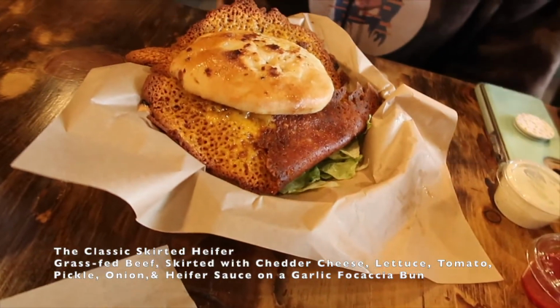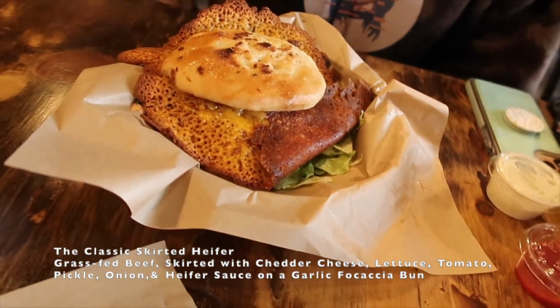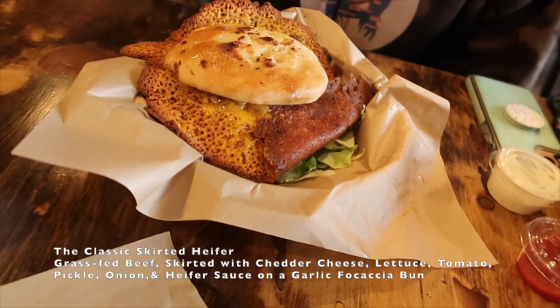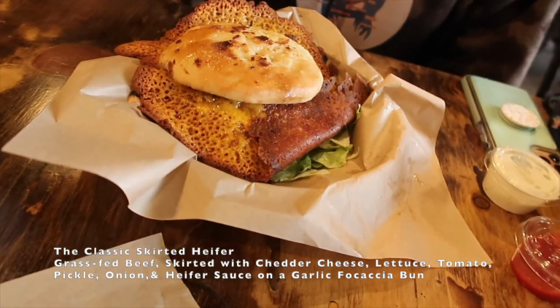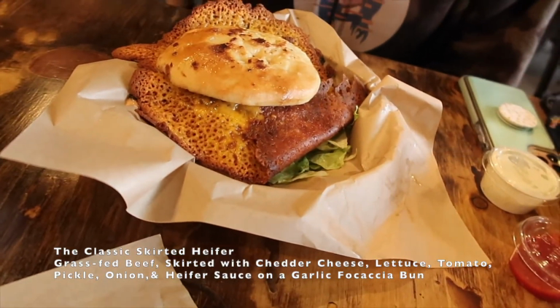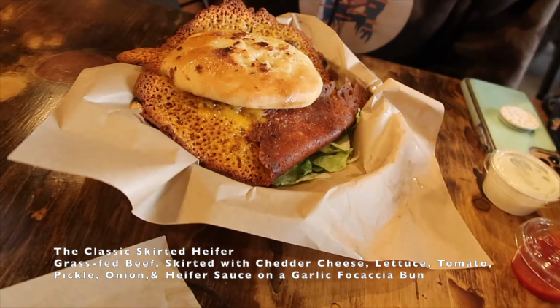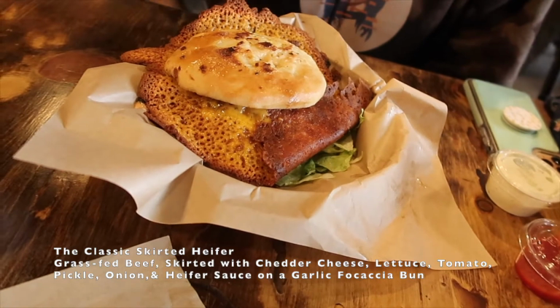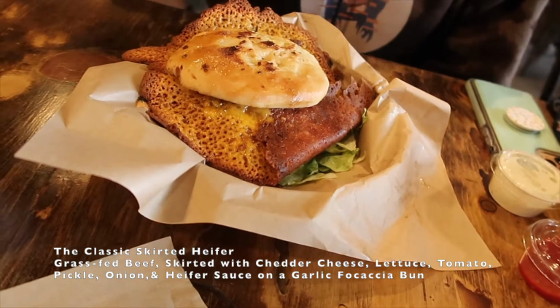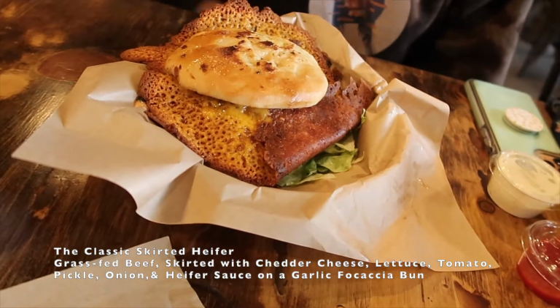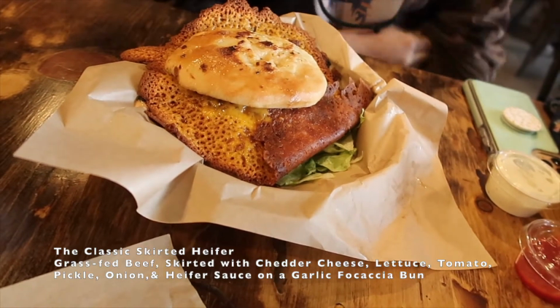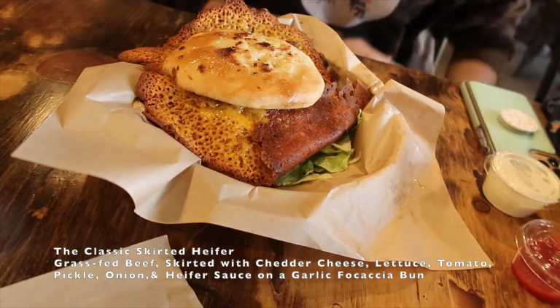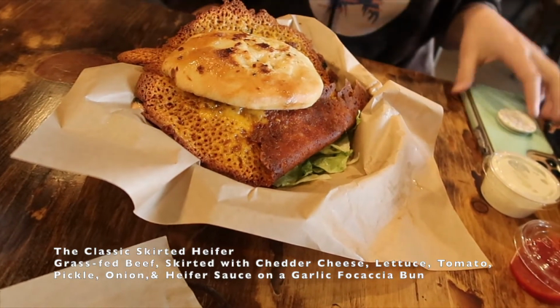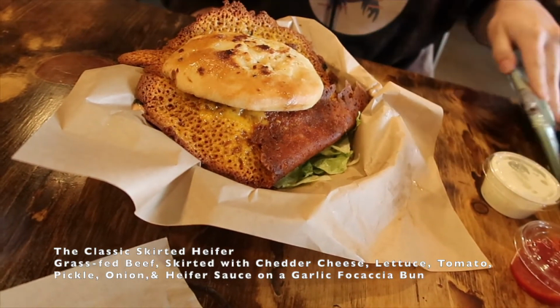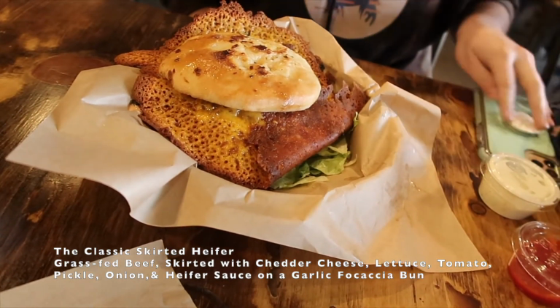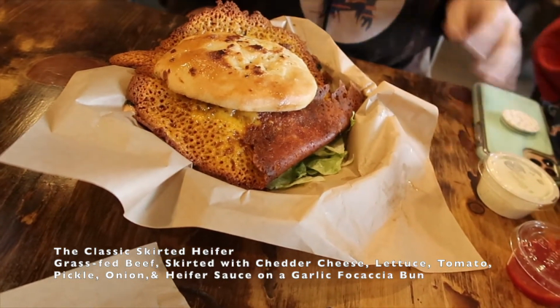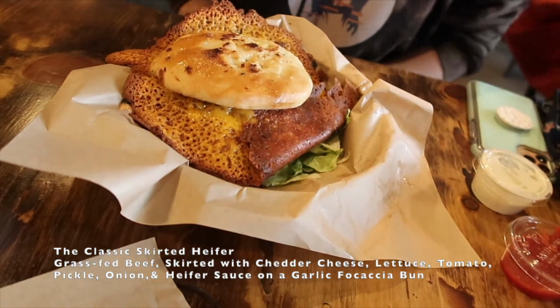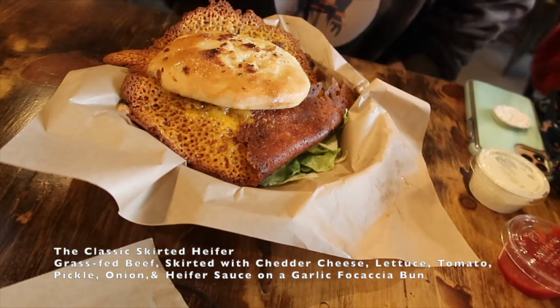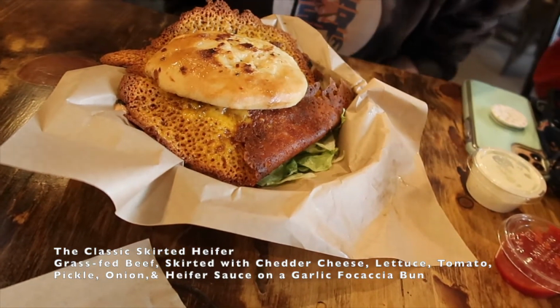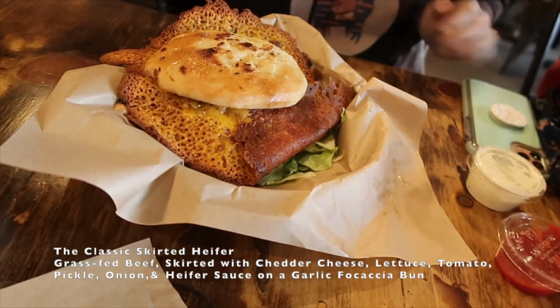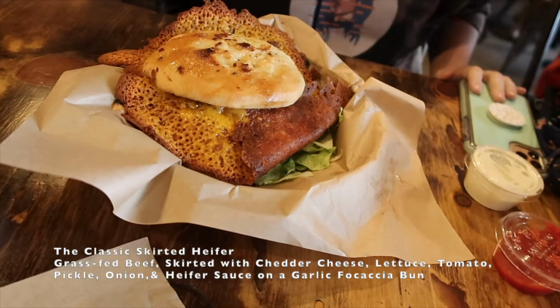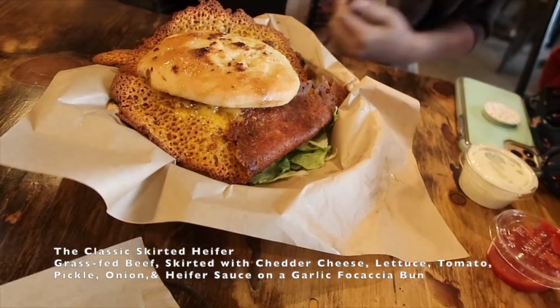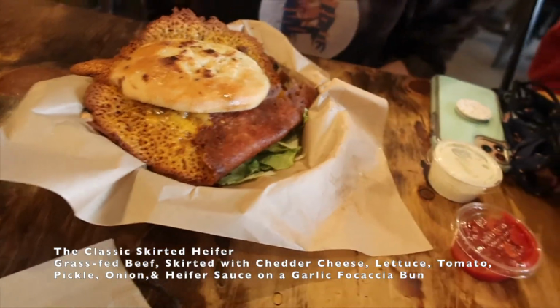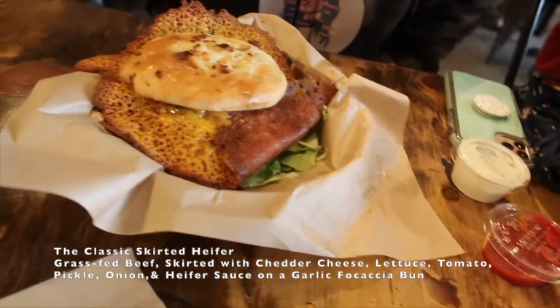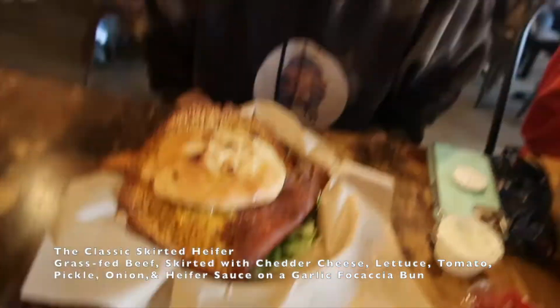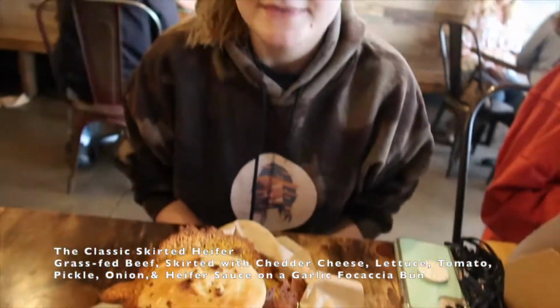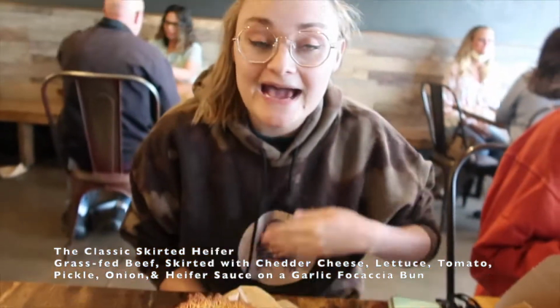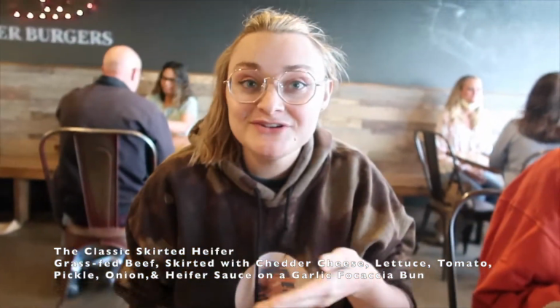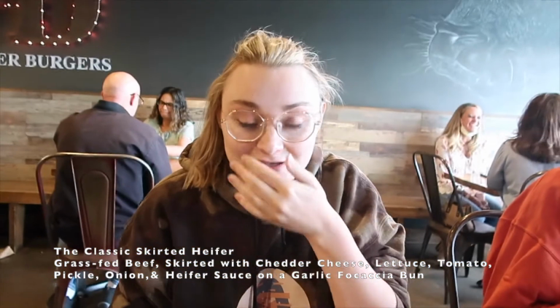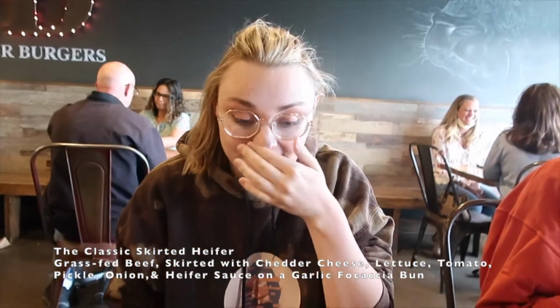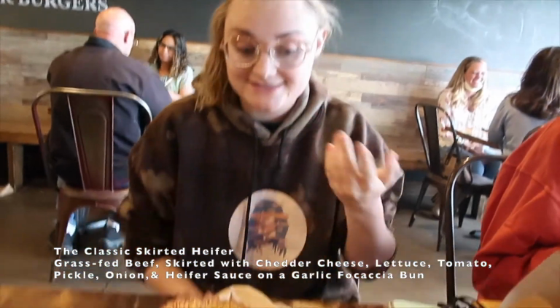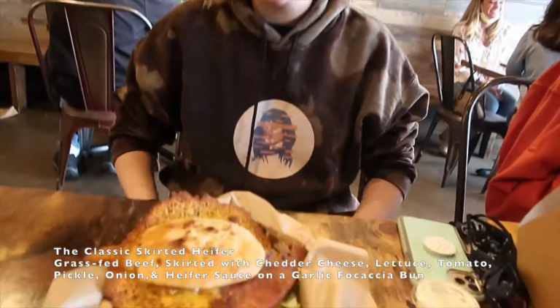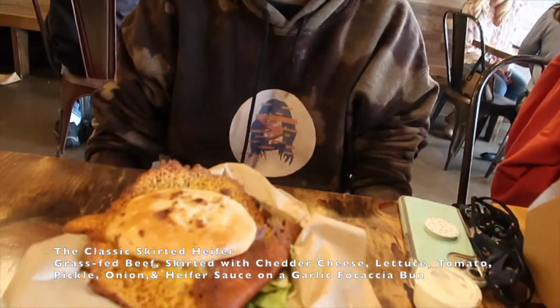We're going to jump to the star, which is the classic Skirted Heifer. The cheese is skirted — it's grass-fed beef skirted with cheddar cheese, lettuce, tomato, pickle, onion, and pepper sauce on a garlic cheddar bun. I don't even know how to go about eating it.